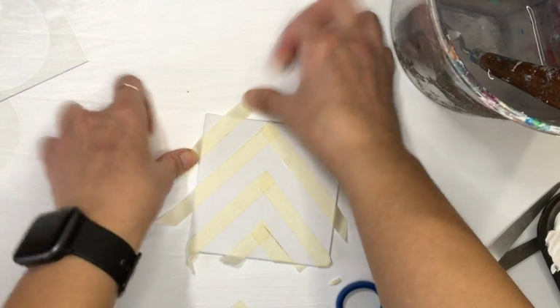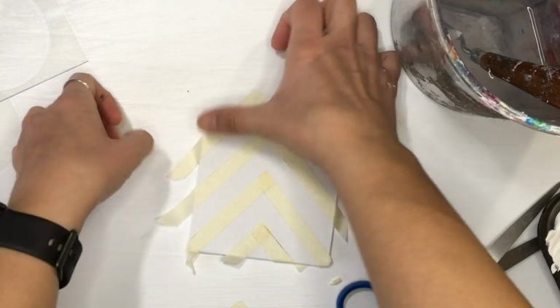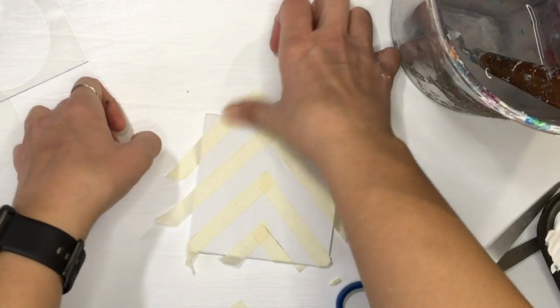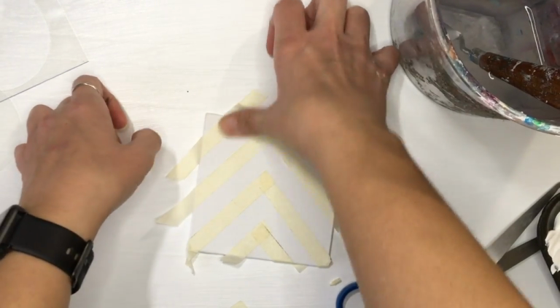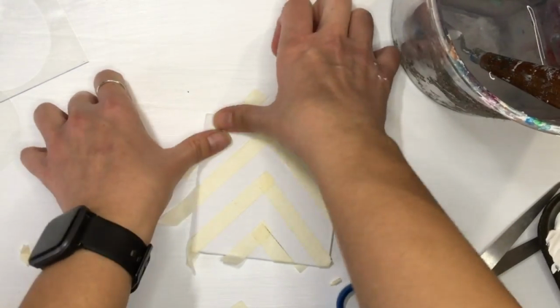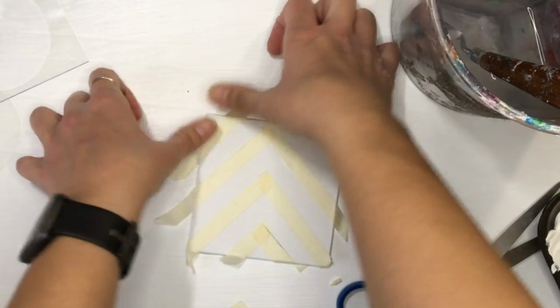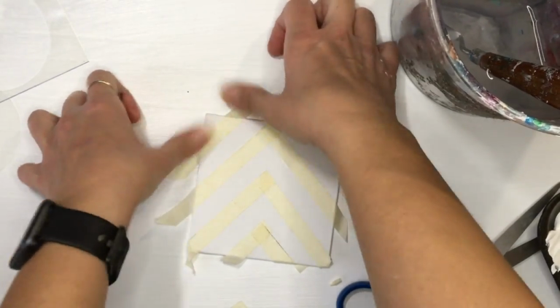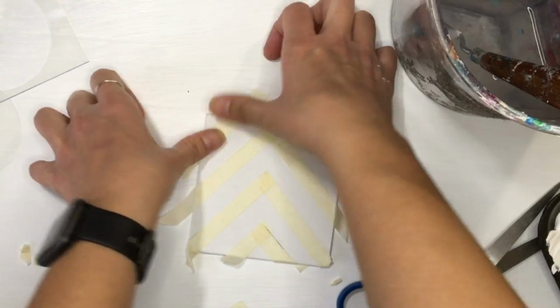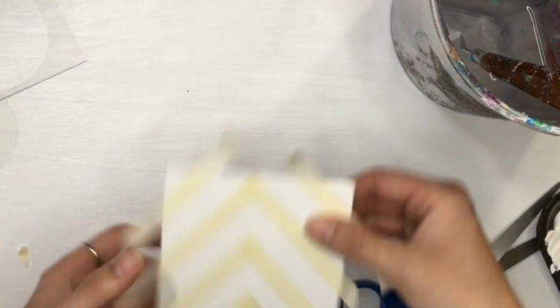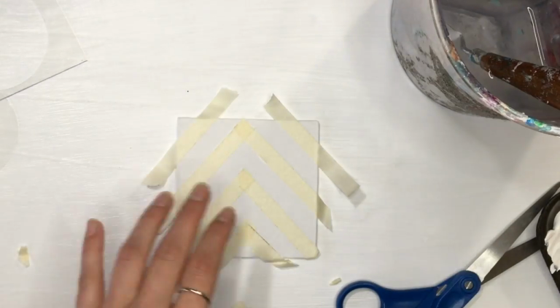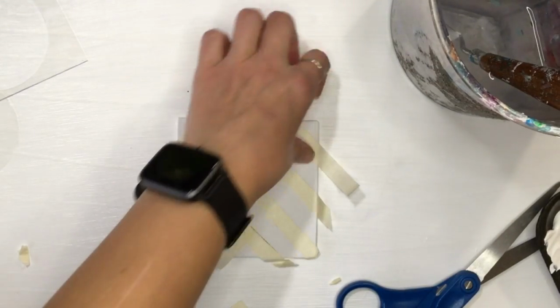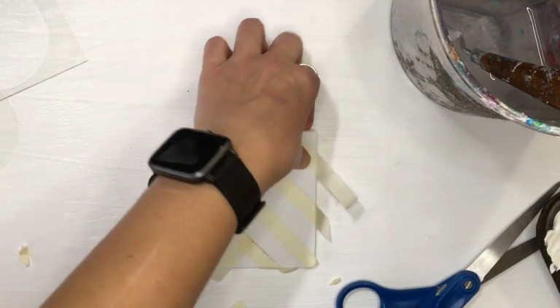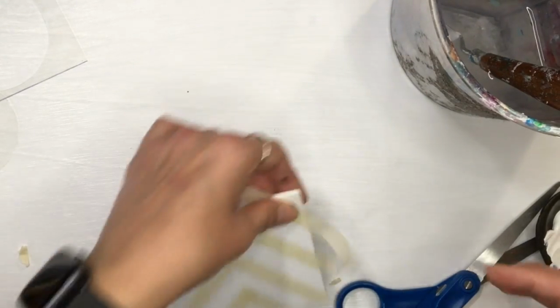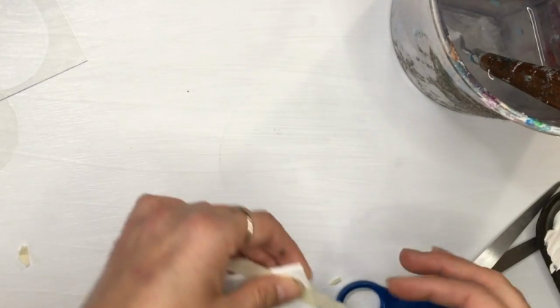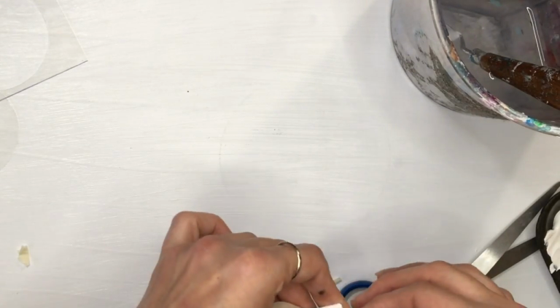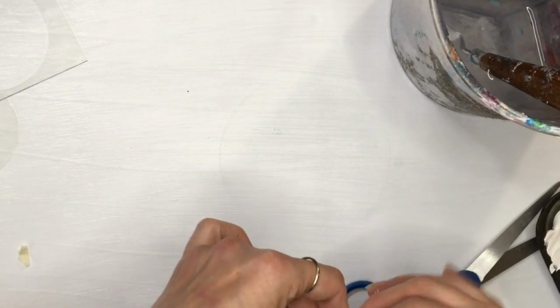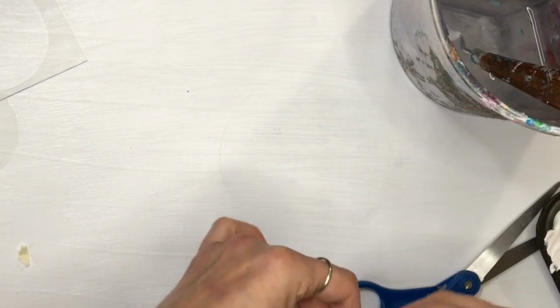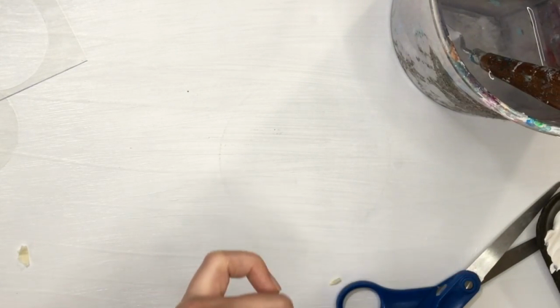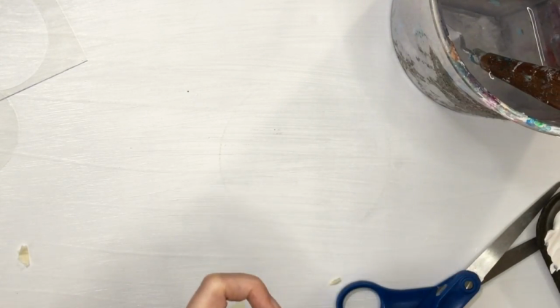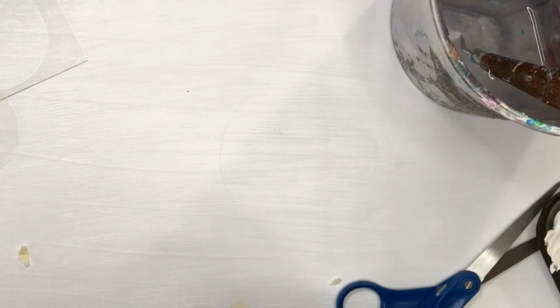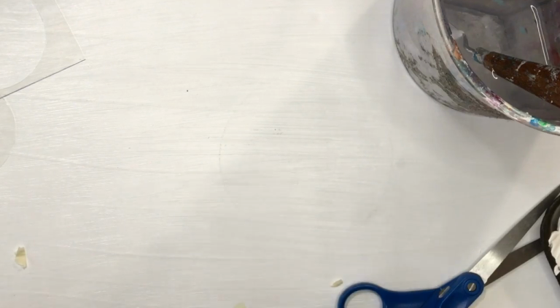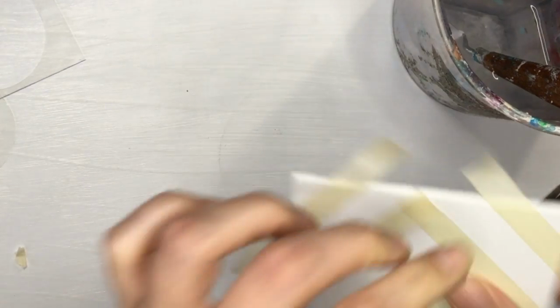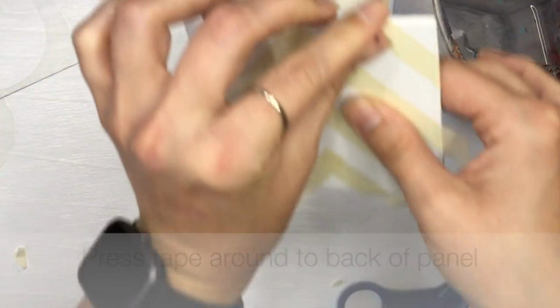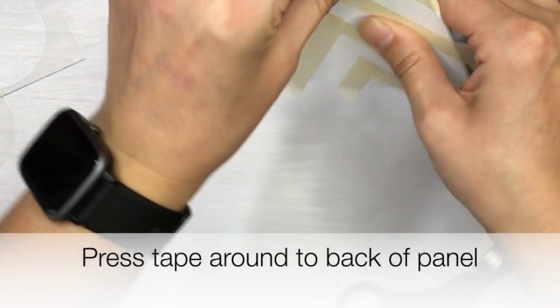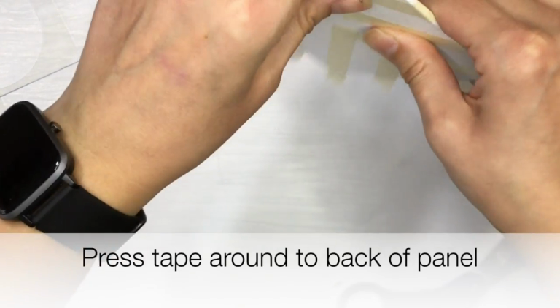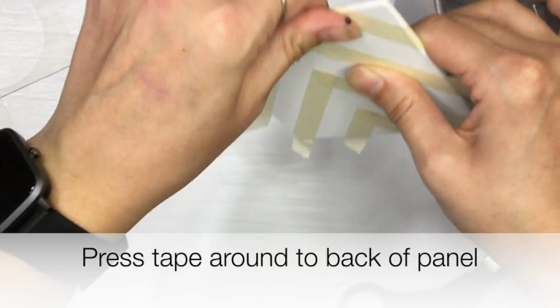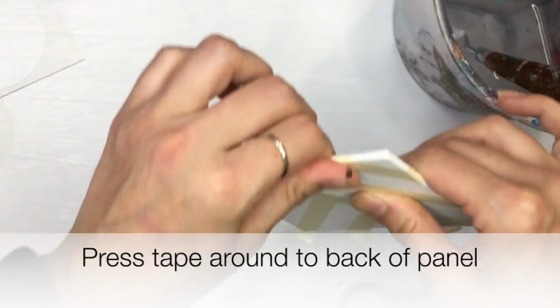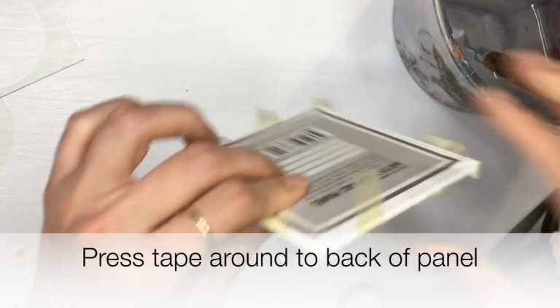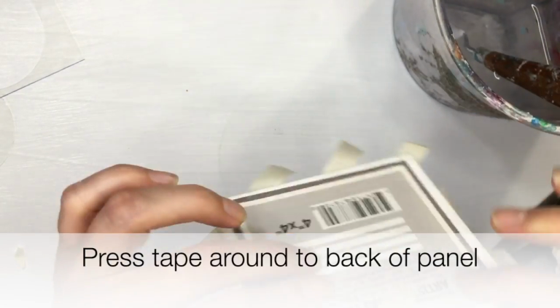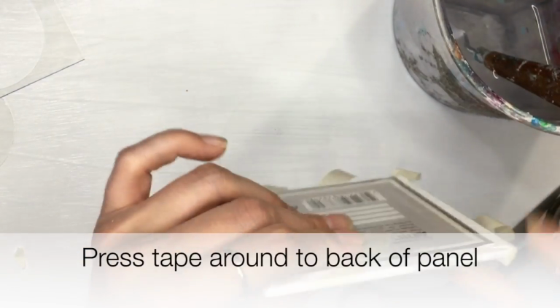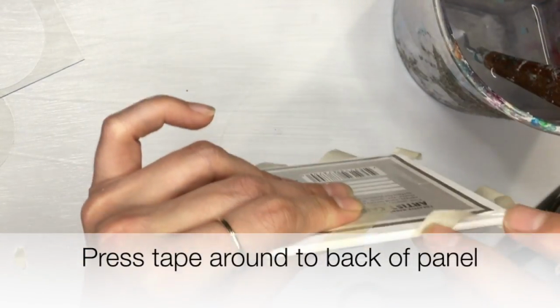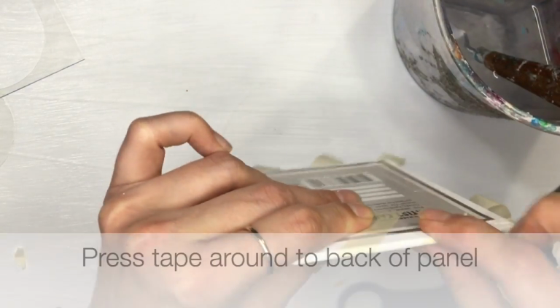And again, be sure to press firmly — that's important so you get as clean a line as possible using this technique. I then began wrapping the tape around the canvas, and that's just to protect the edges as well.